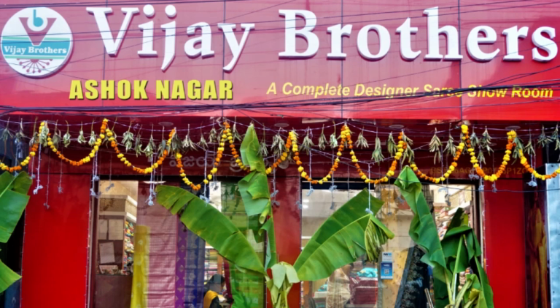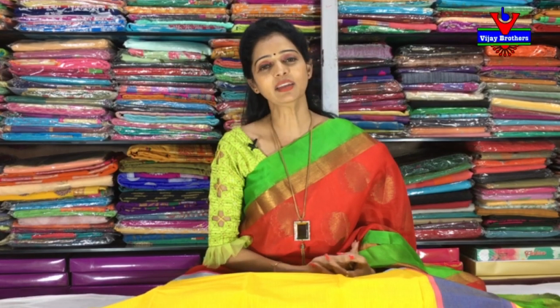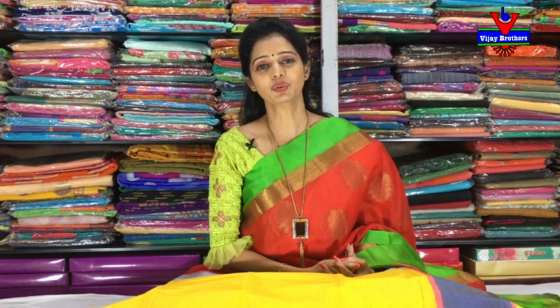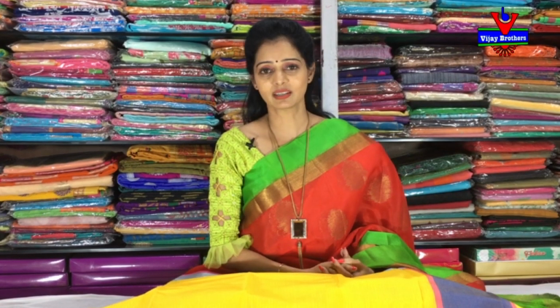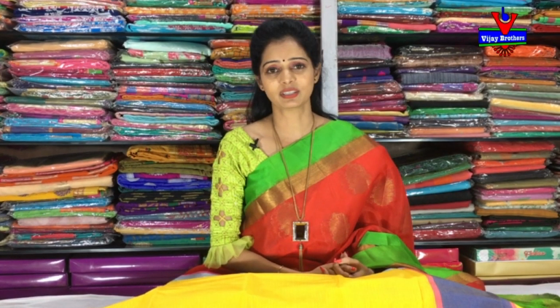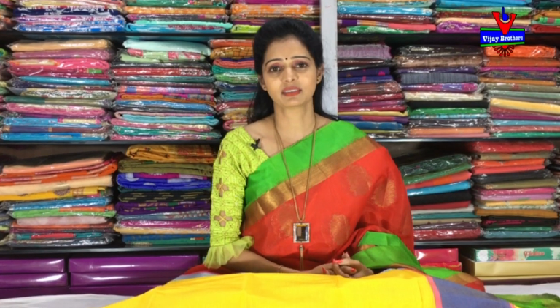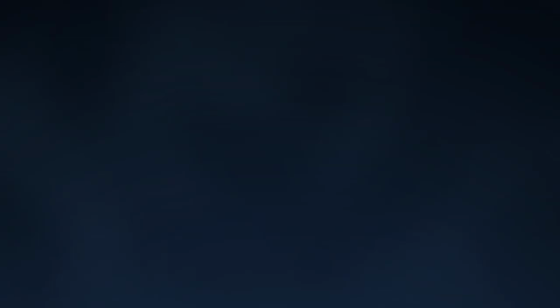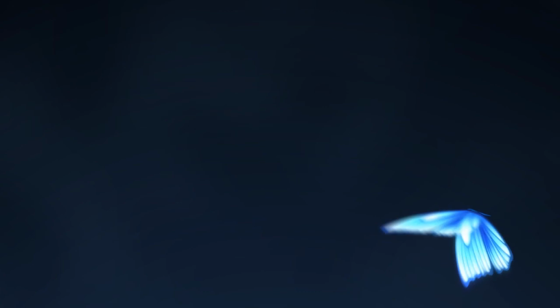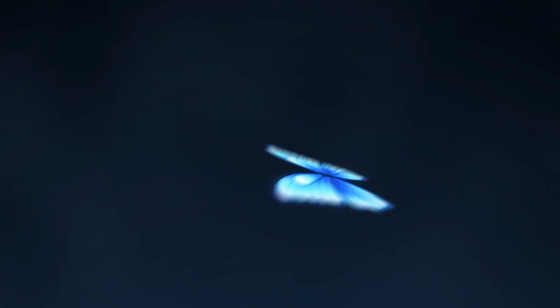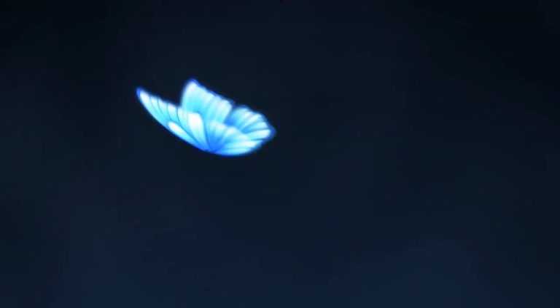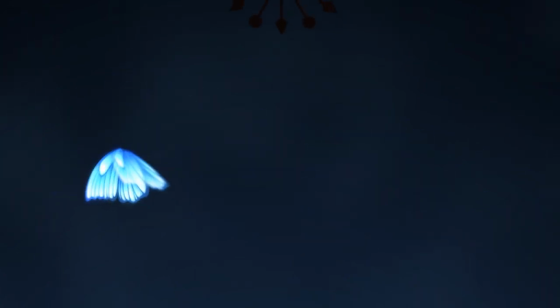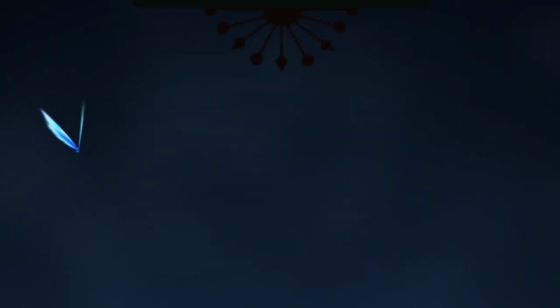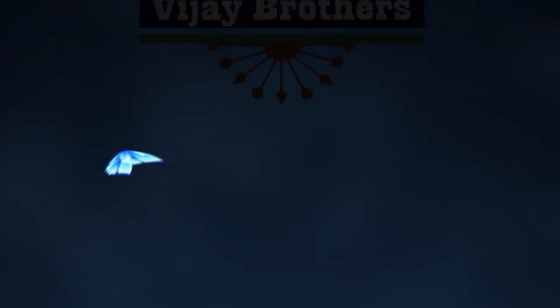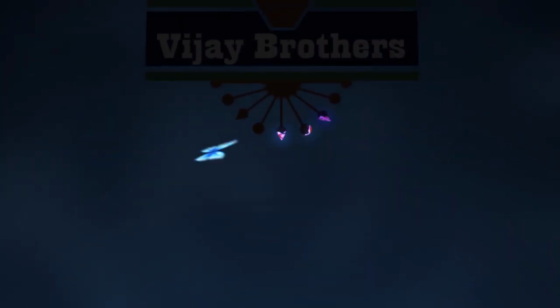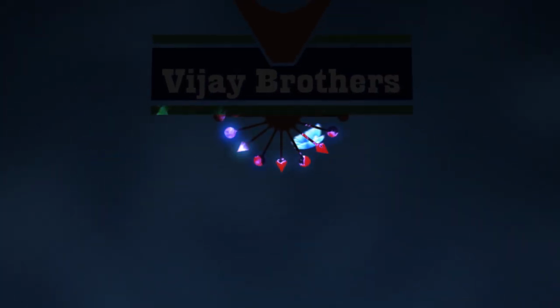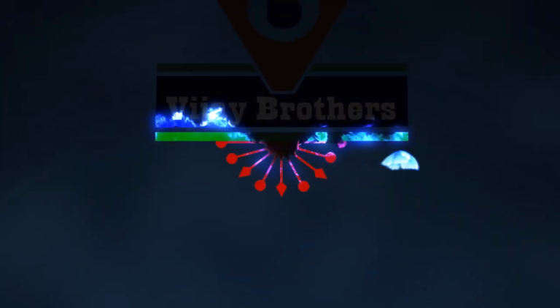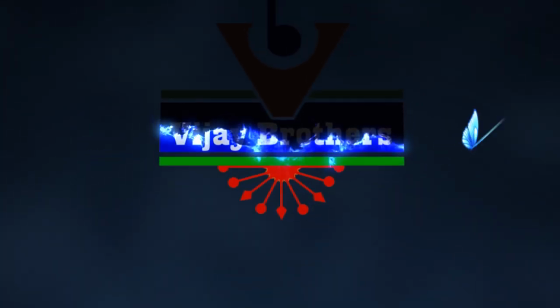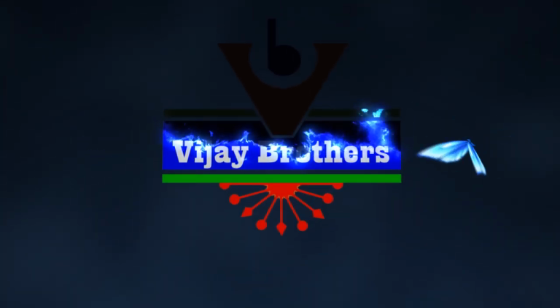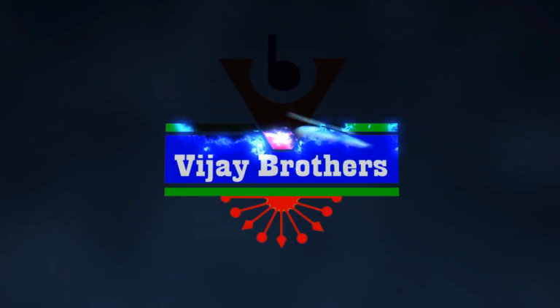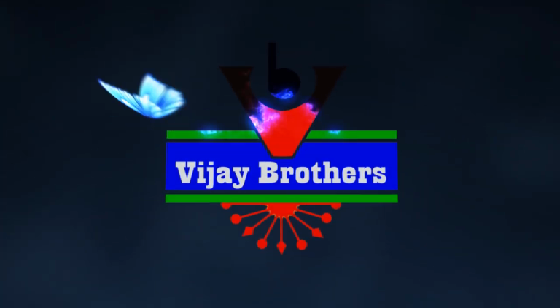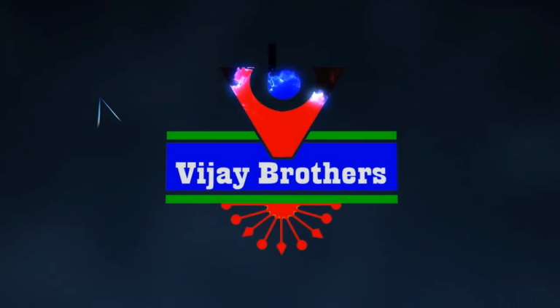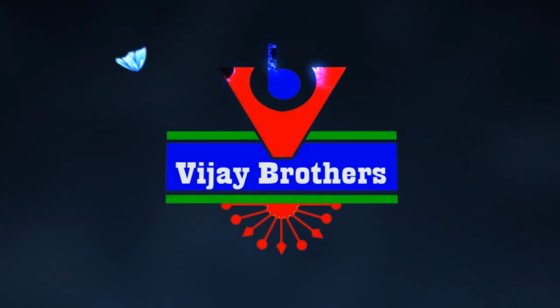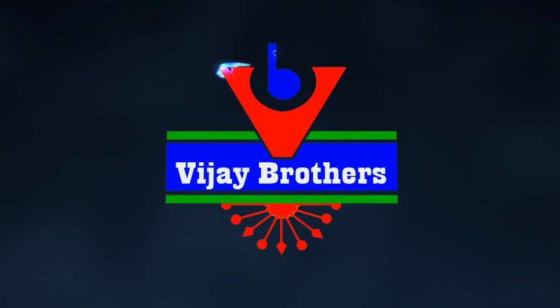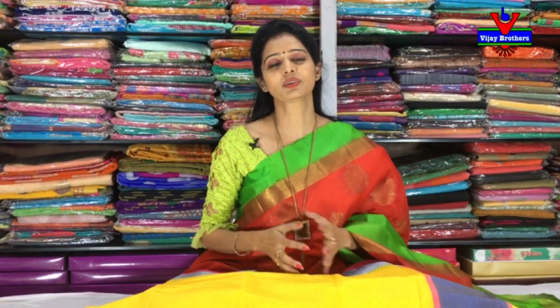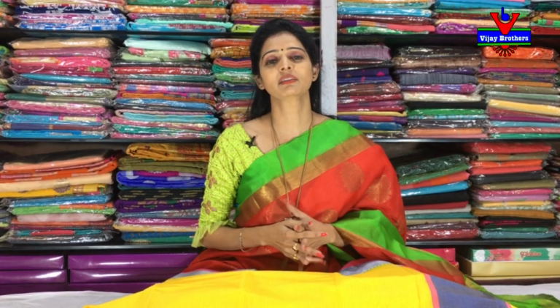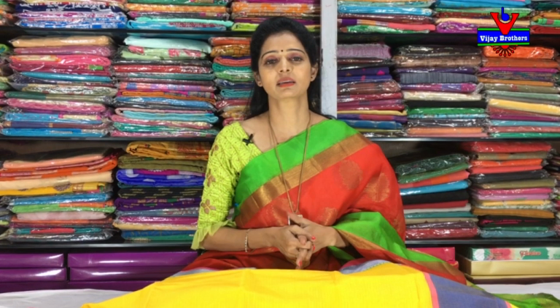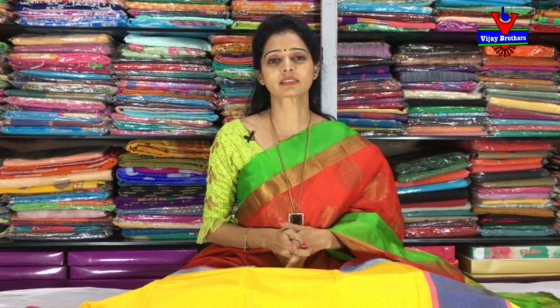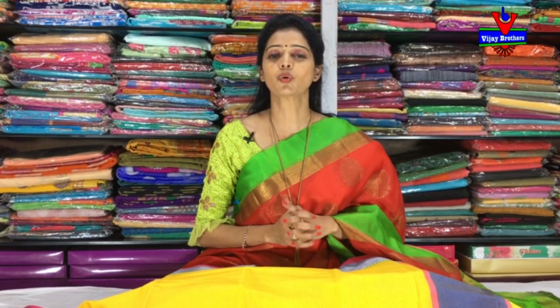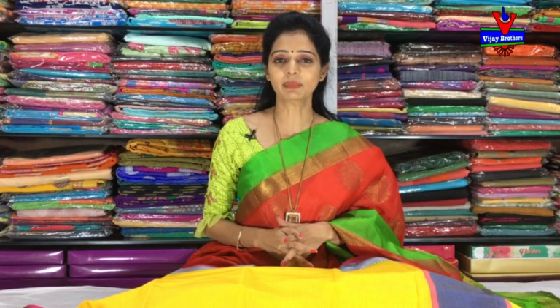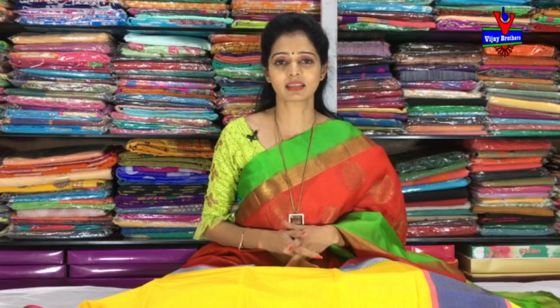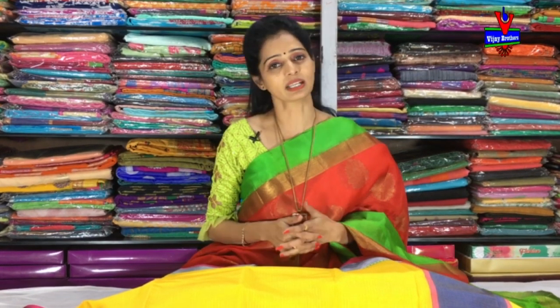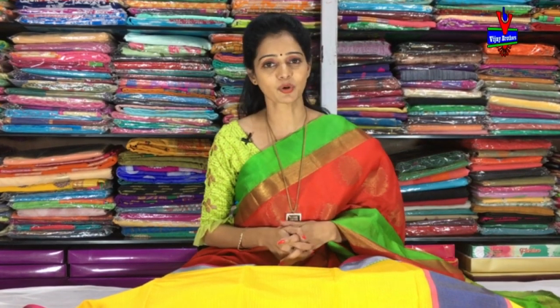Hi viewers, welcome to Vijay Brothers. This is the Kota material with Kanchi borders.